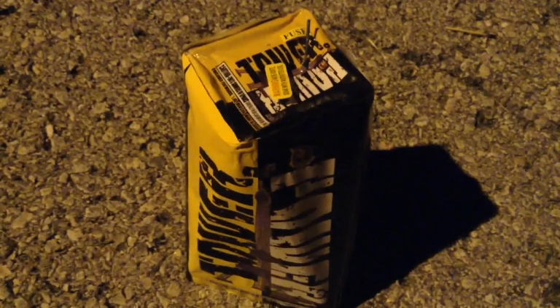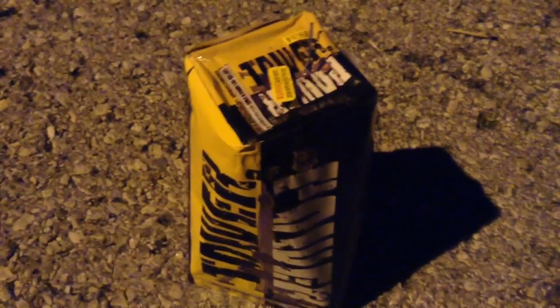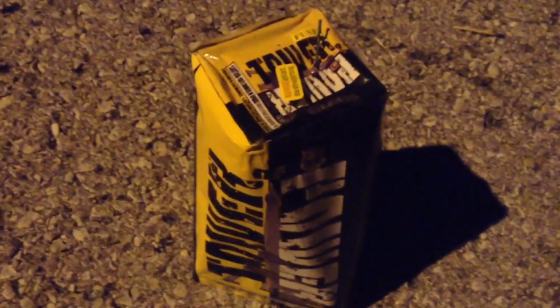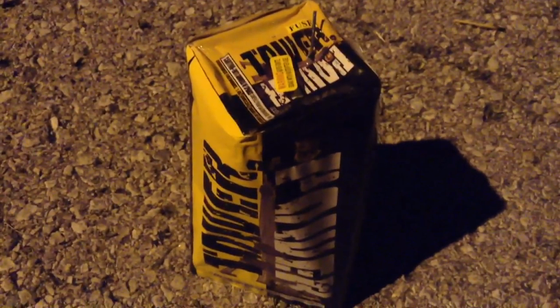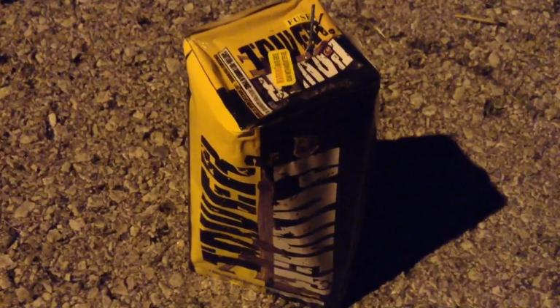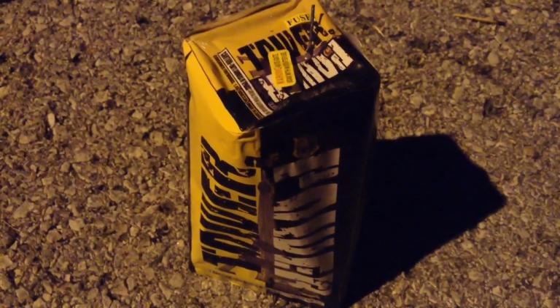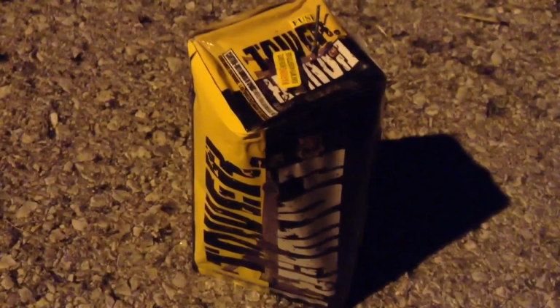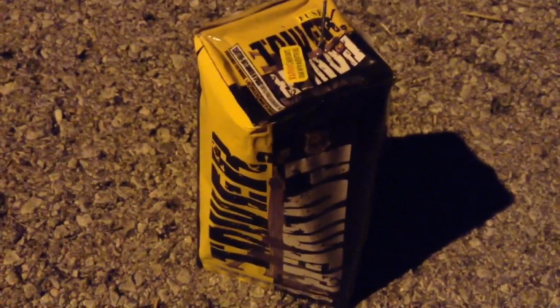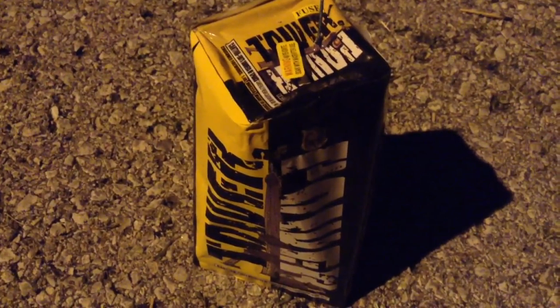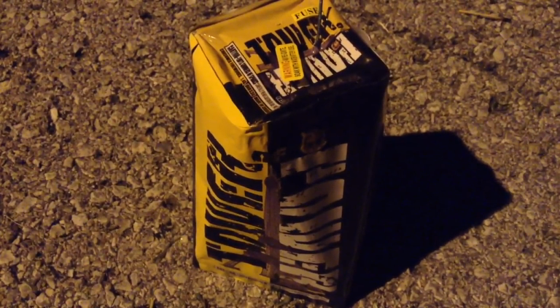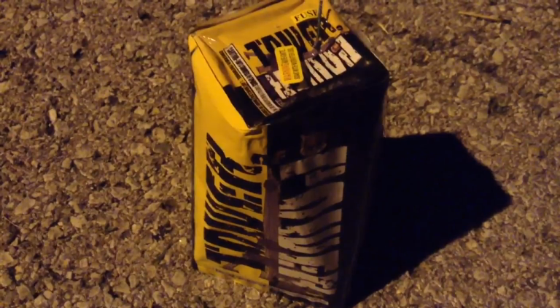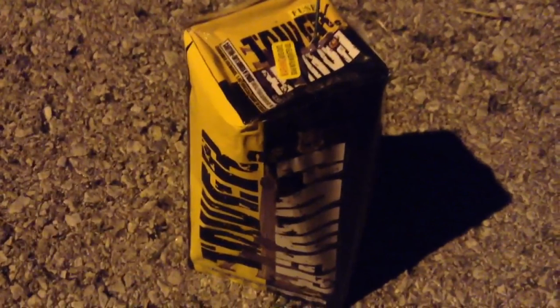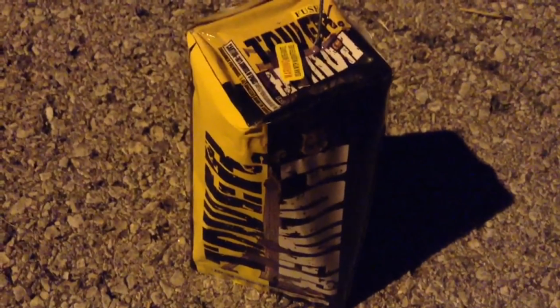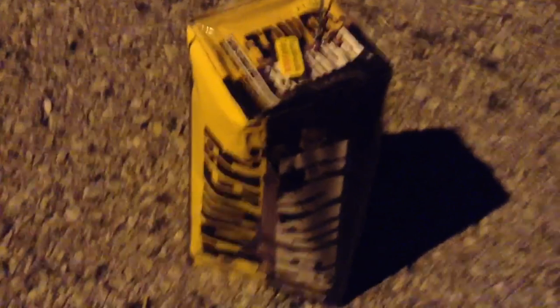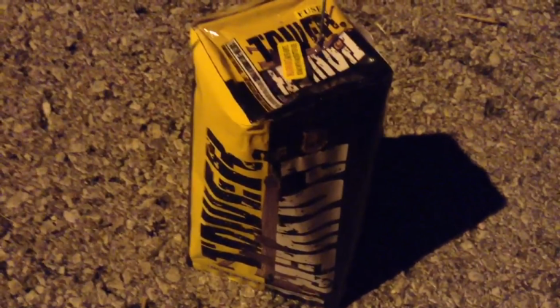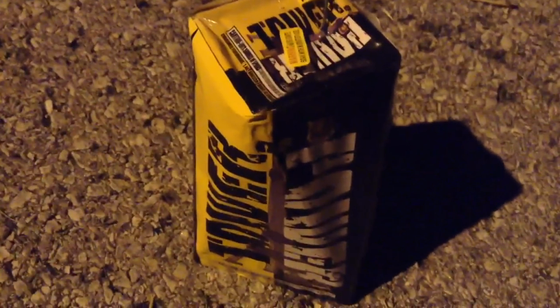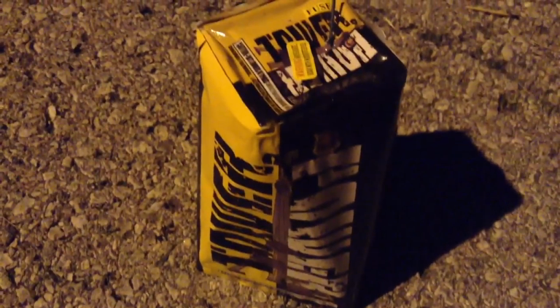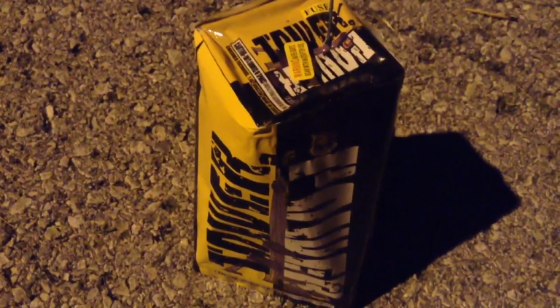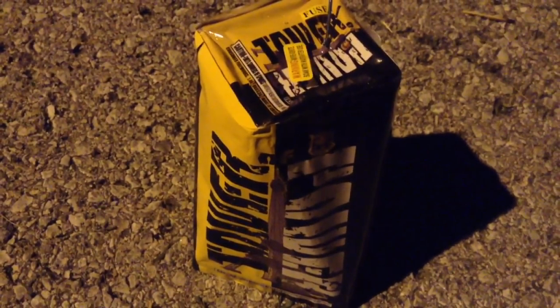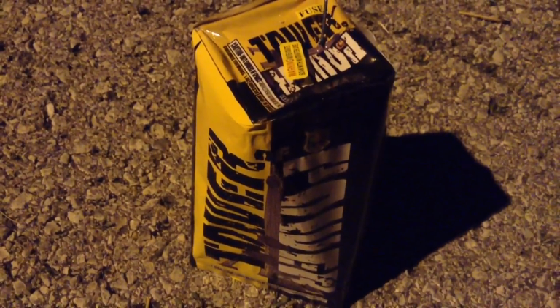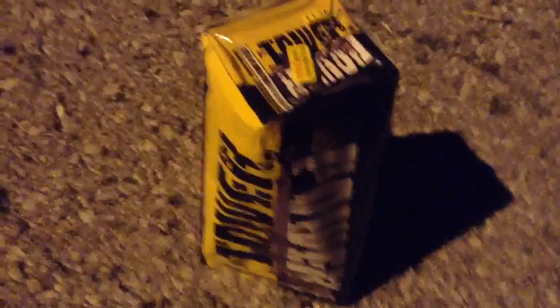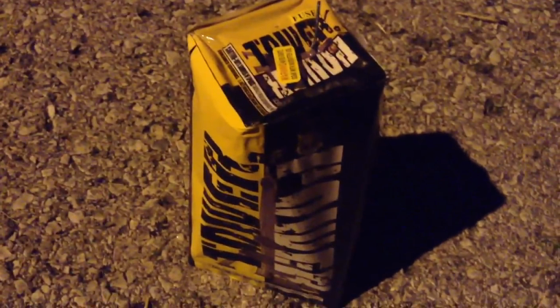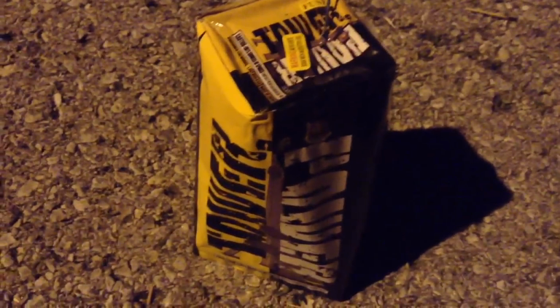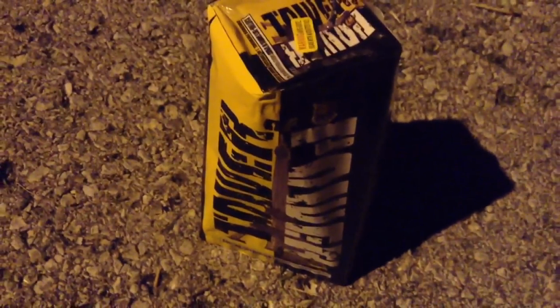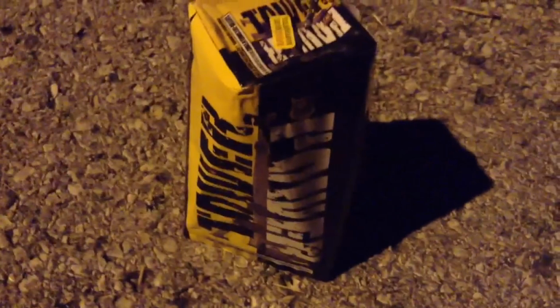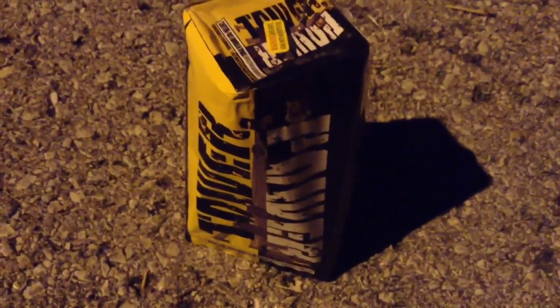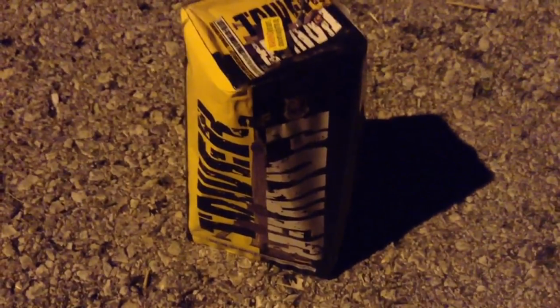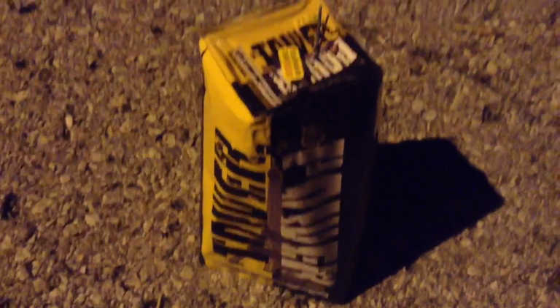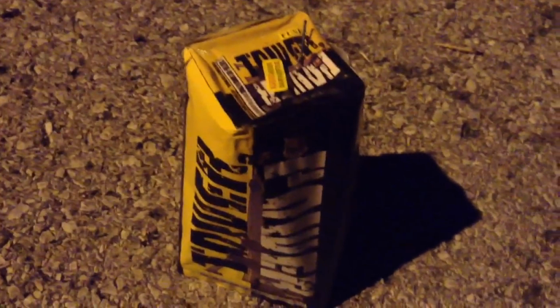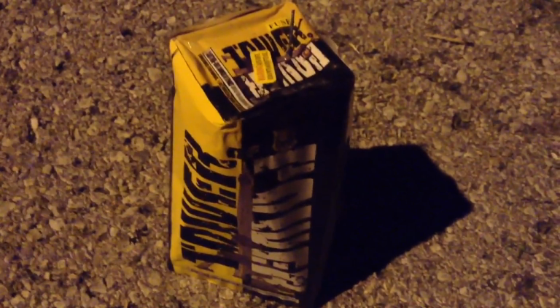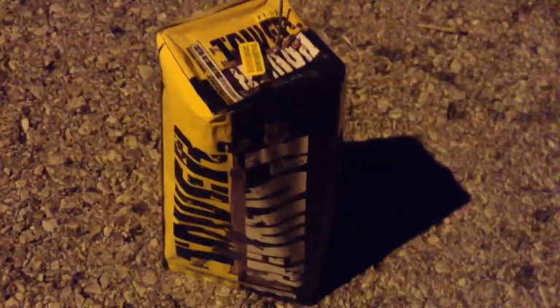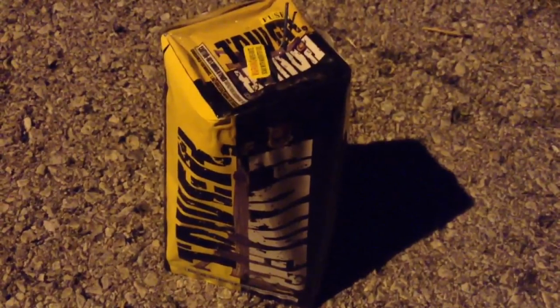What's up guys, it's killbuster here and welcome back to day four of fireworks week here on my YouTube channel. Tonight we've got the Tower of Power fountain, which is significantly bigger than any of the other fireworks that we've already done — like the ones that spun on the ground and the tiny one that spun up.